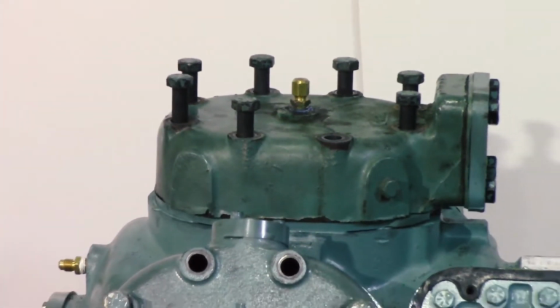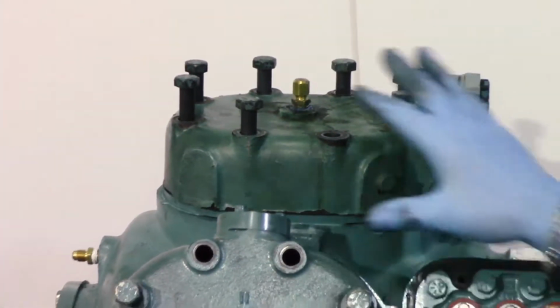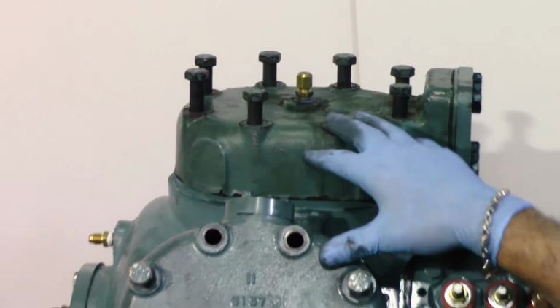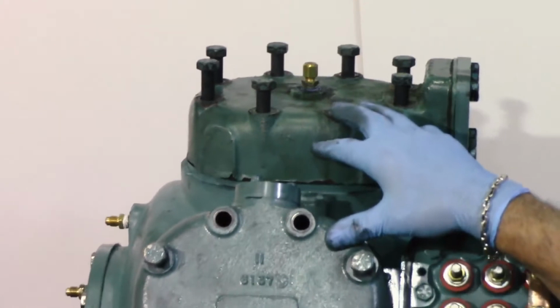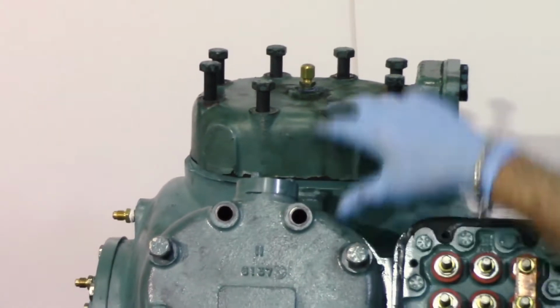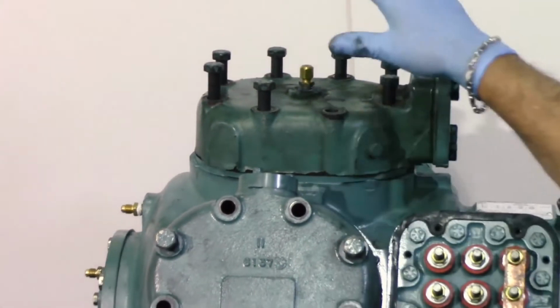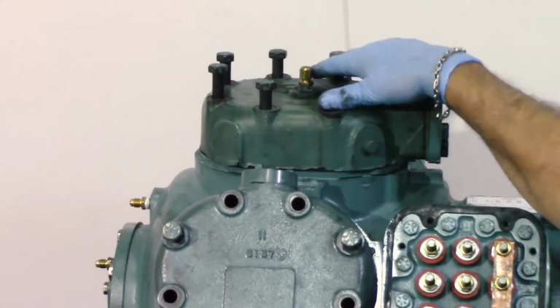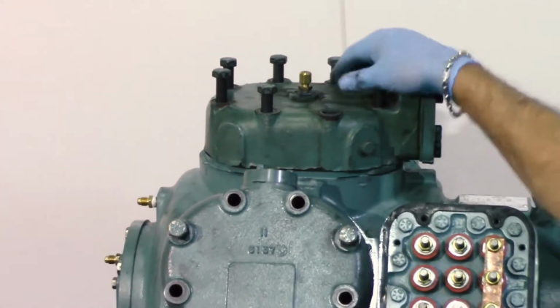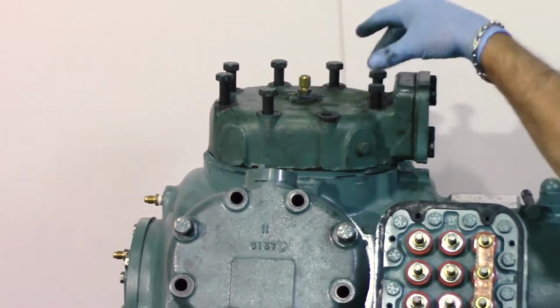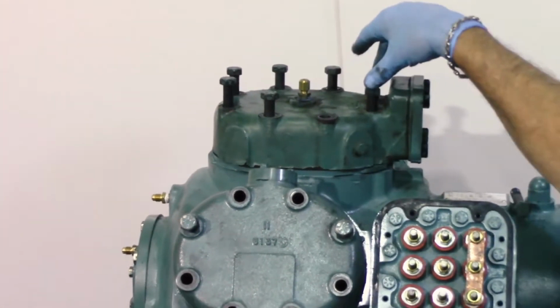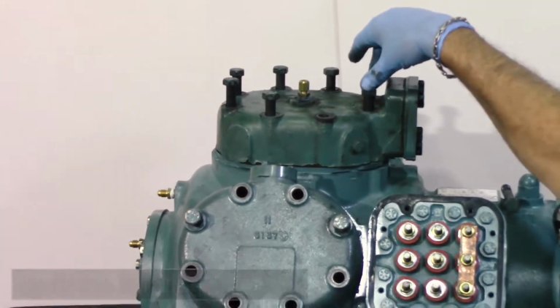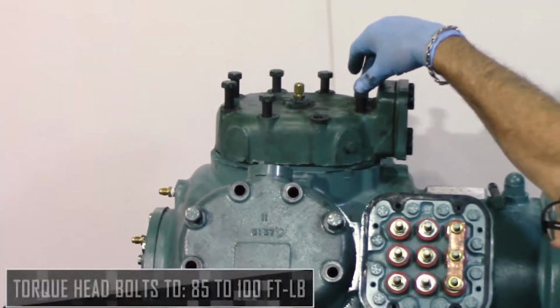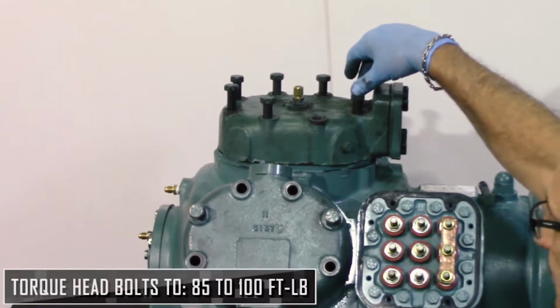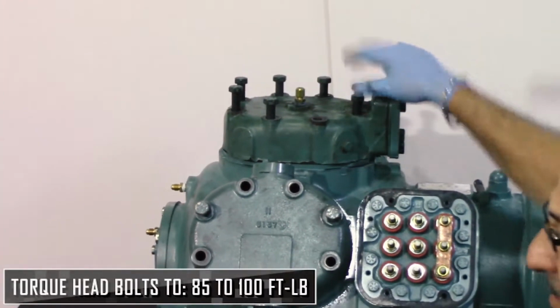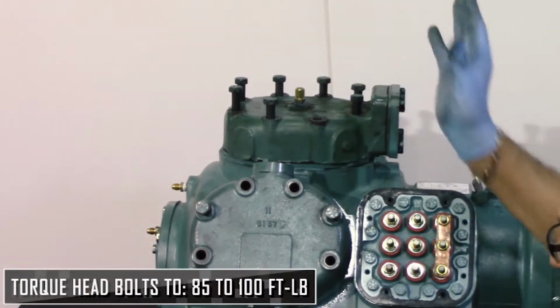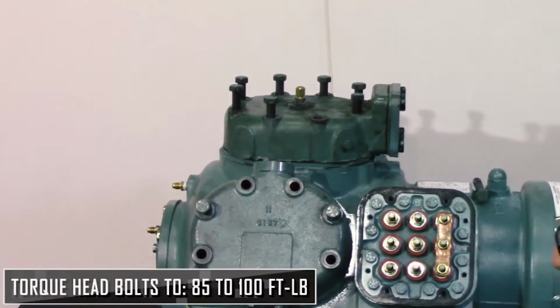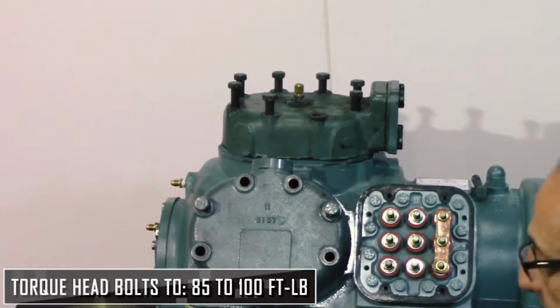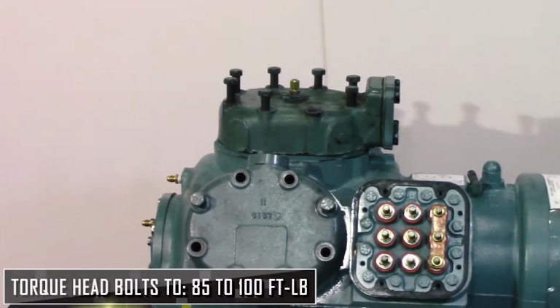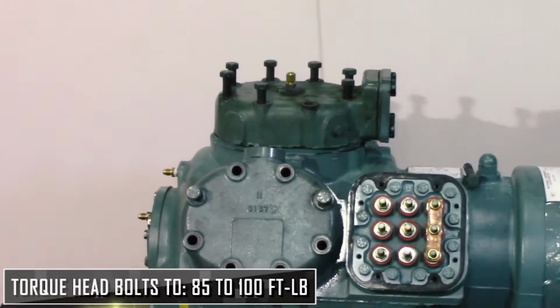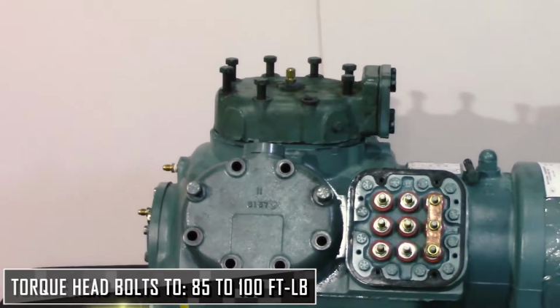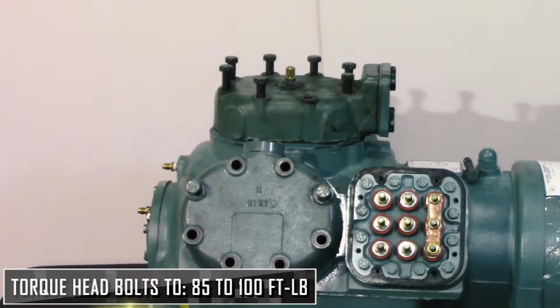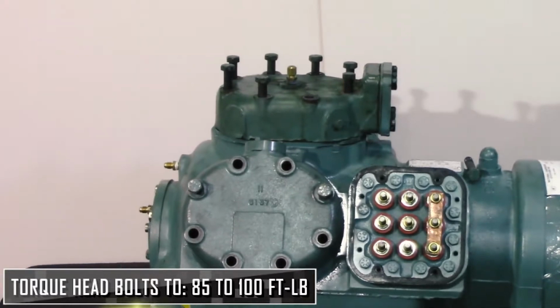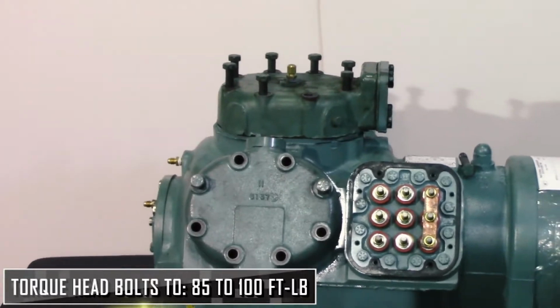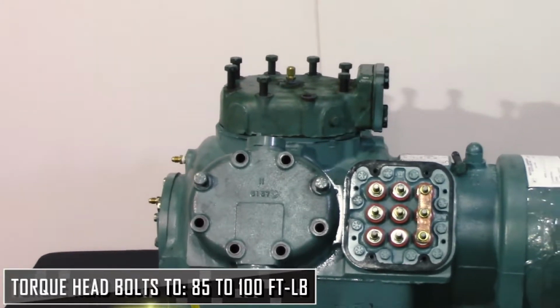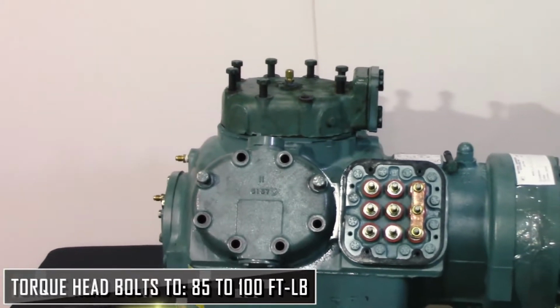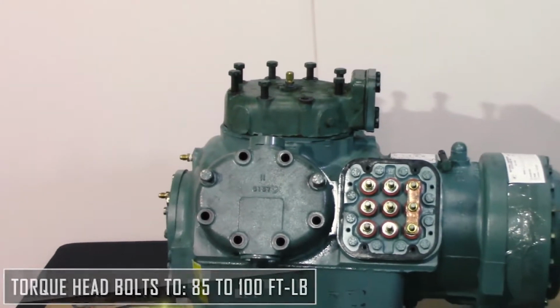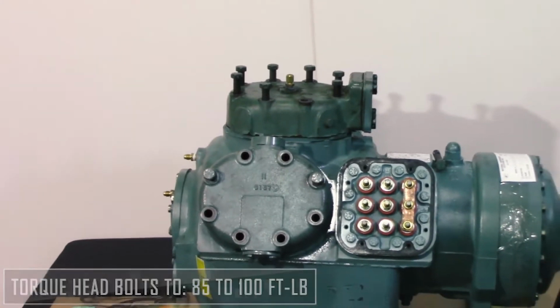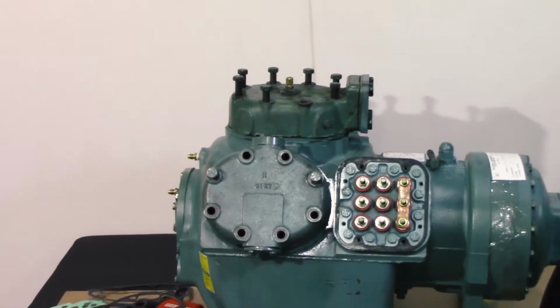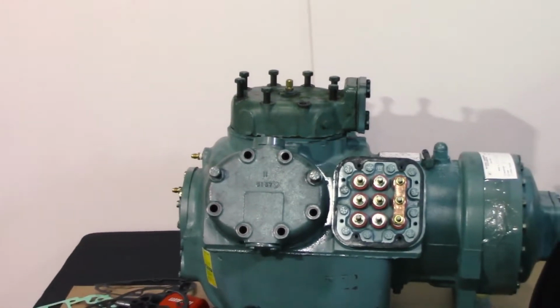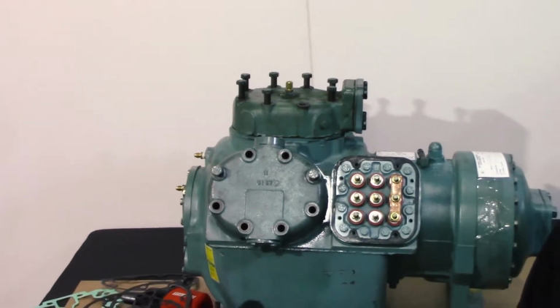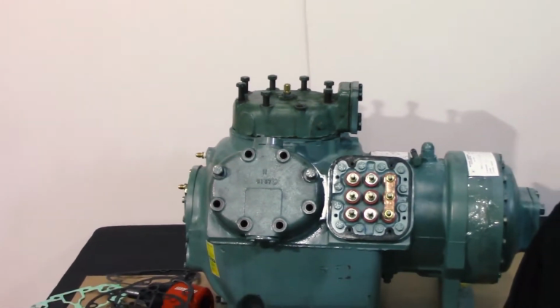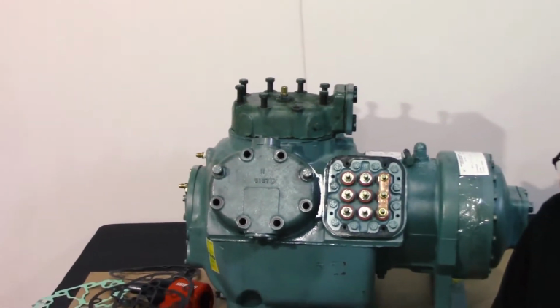After this is all done, torque it down to 85 to 94 foot-pounds, and you're ready to start the compressor once you get it set up for the system.